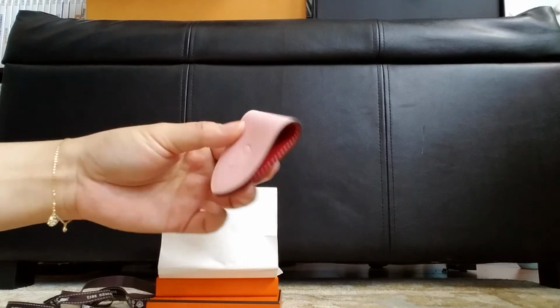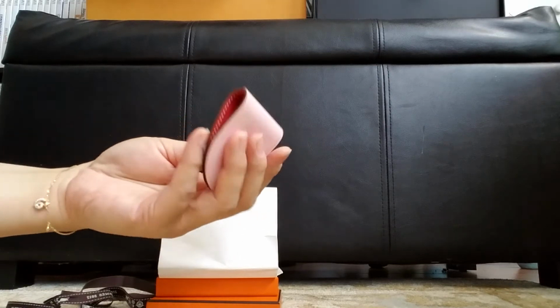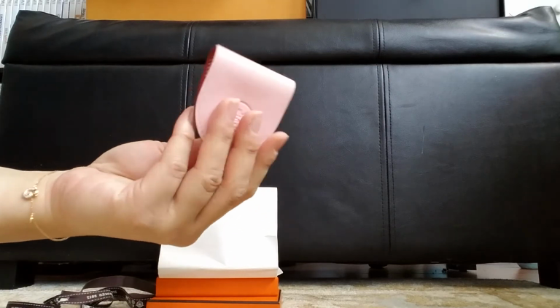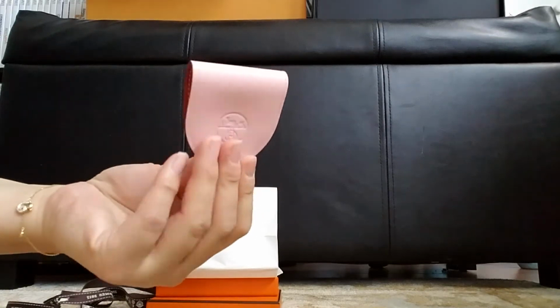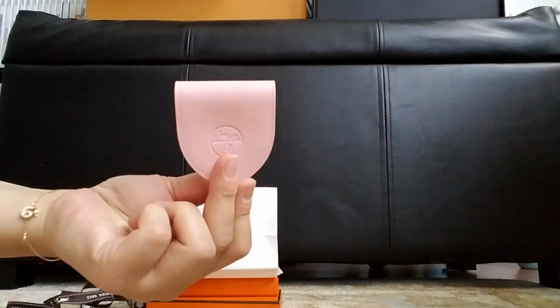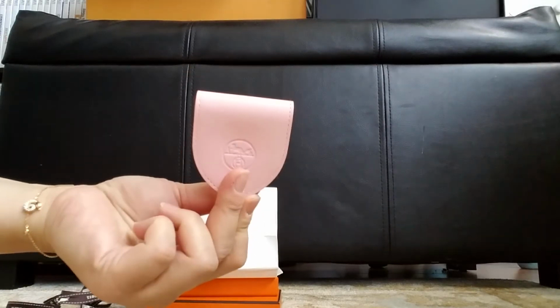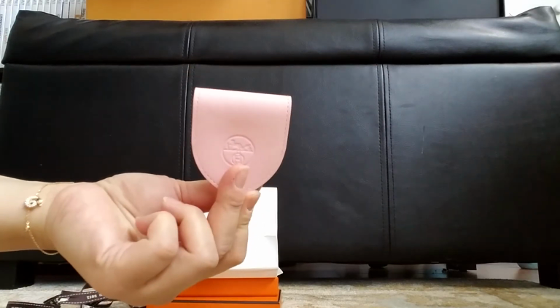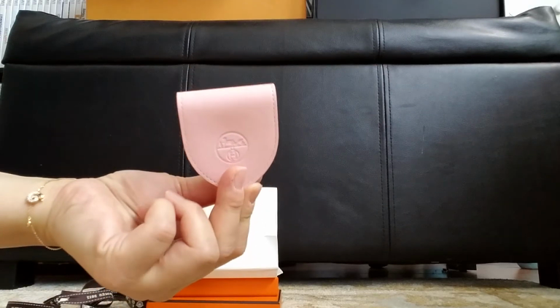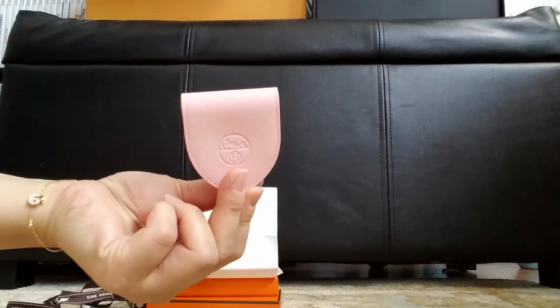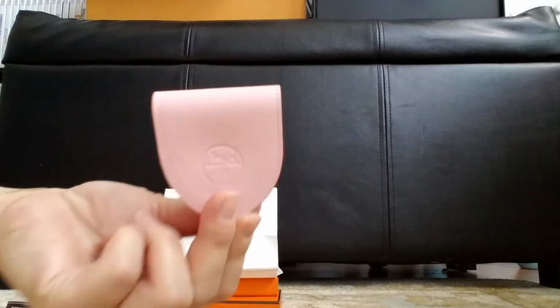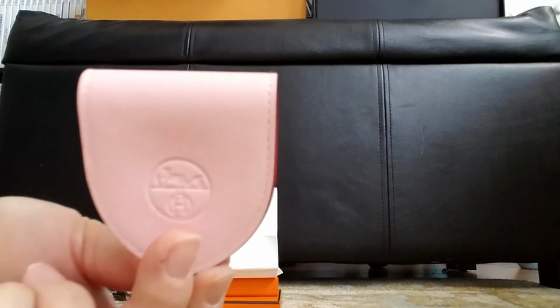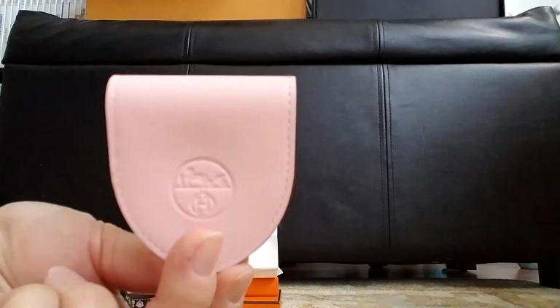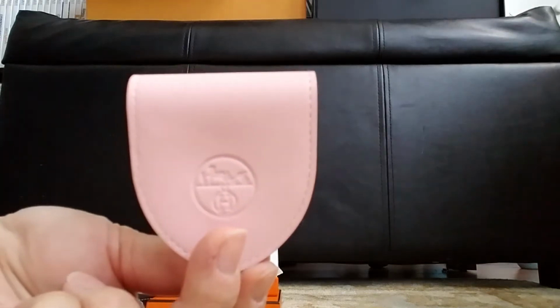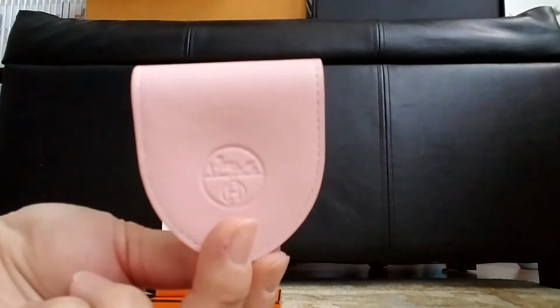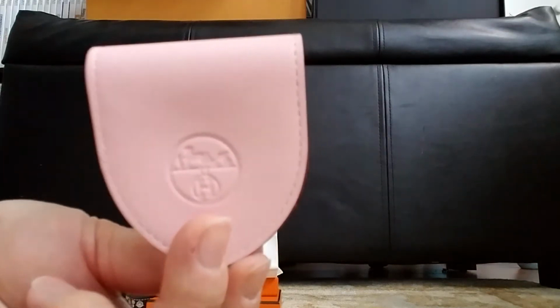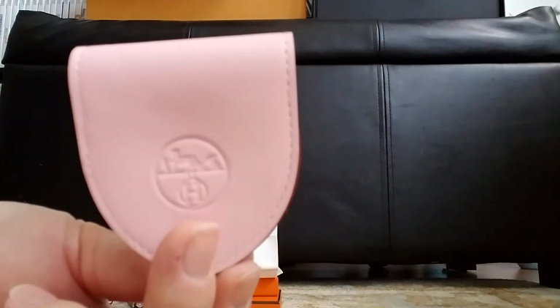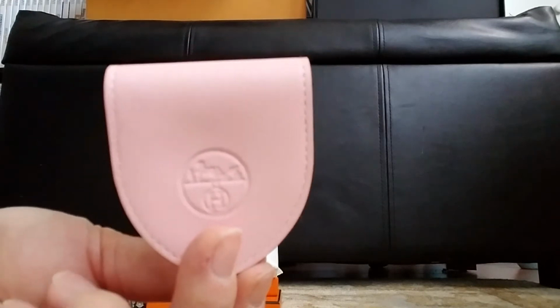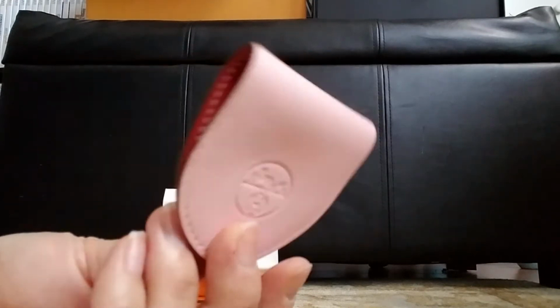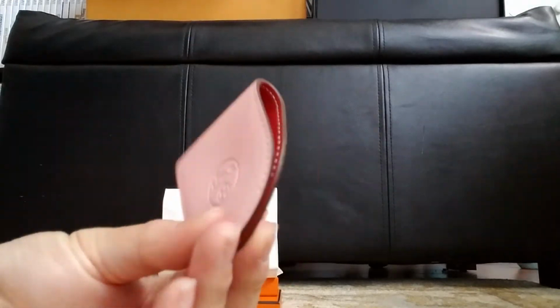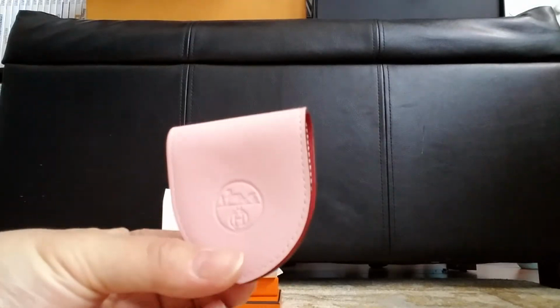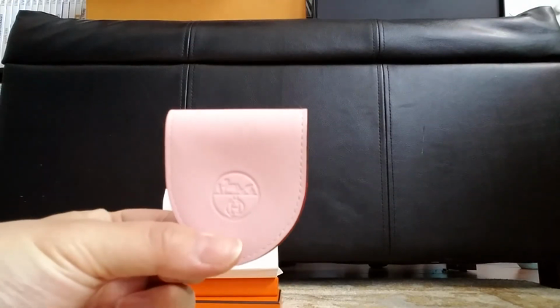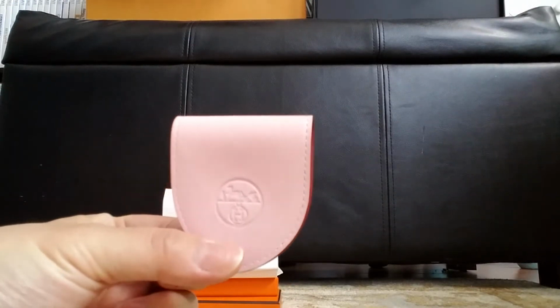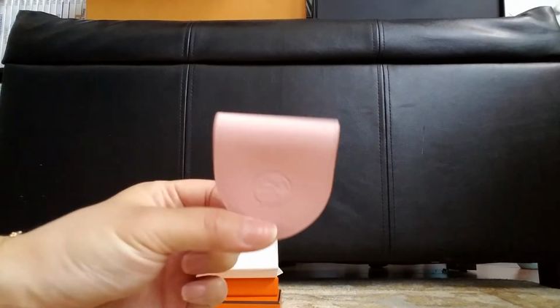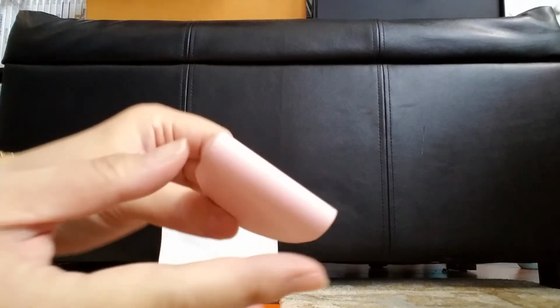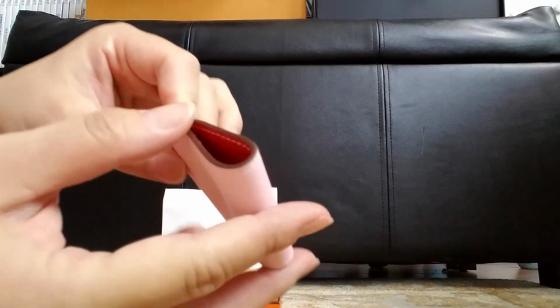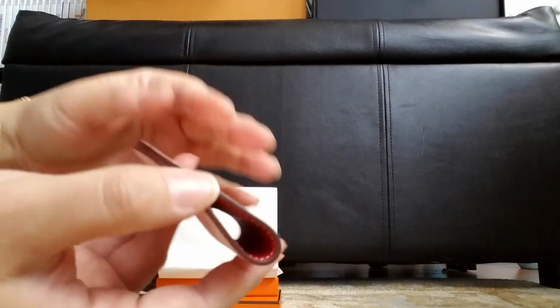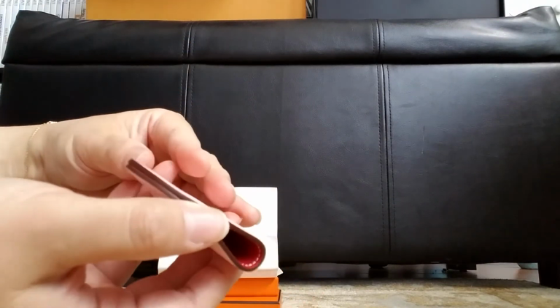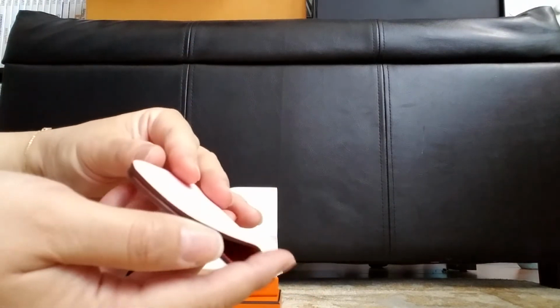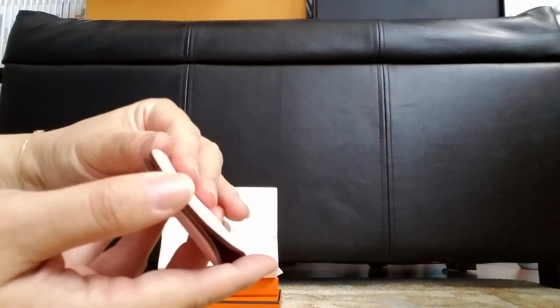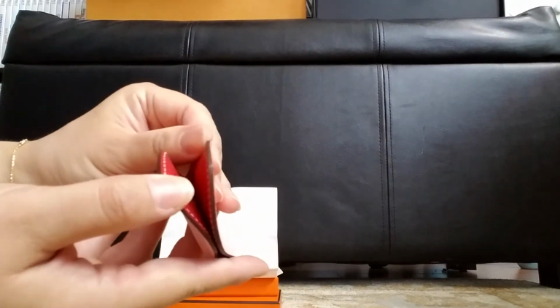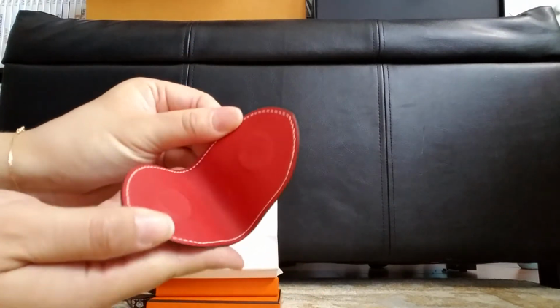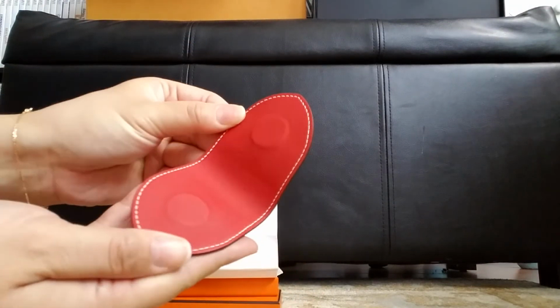It's actually a bookmark, believe it or not. But I like the color so much. It's pink.